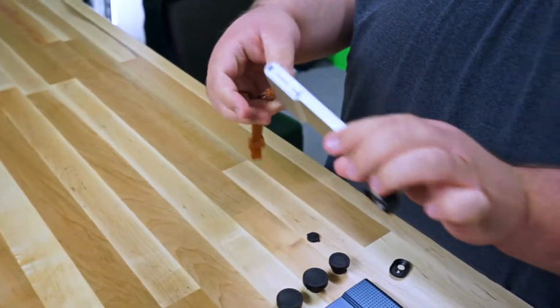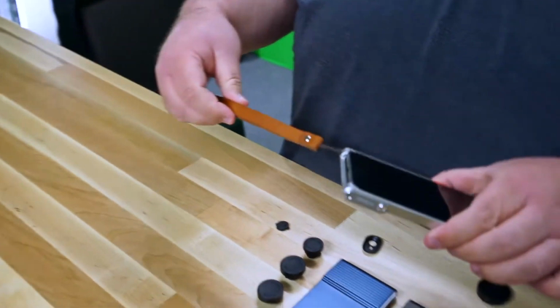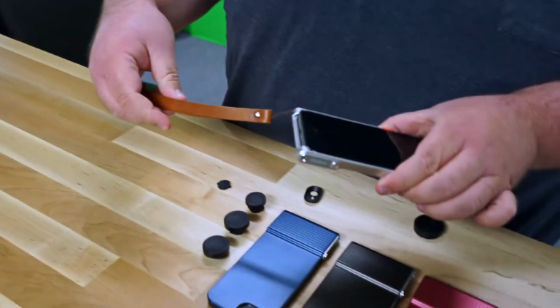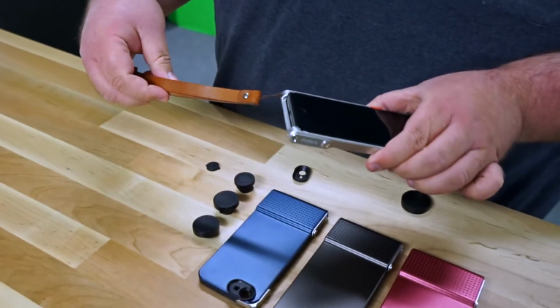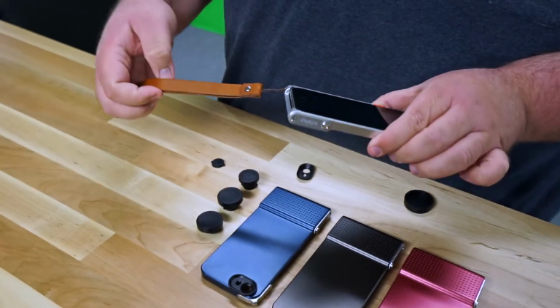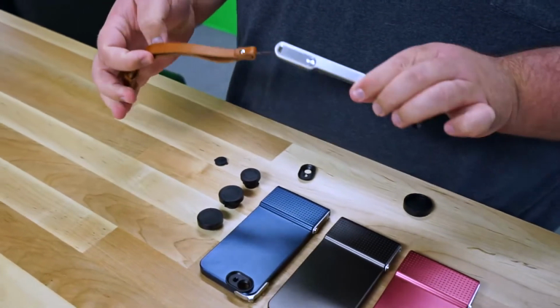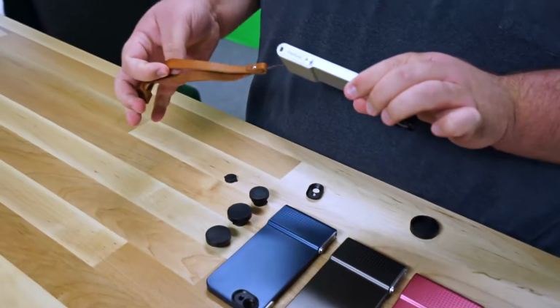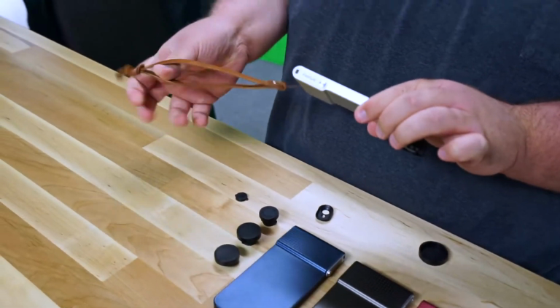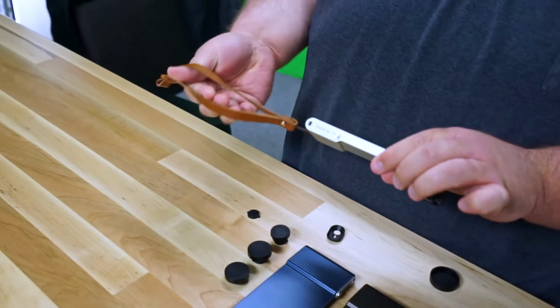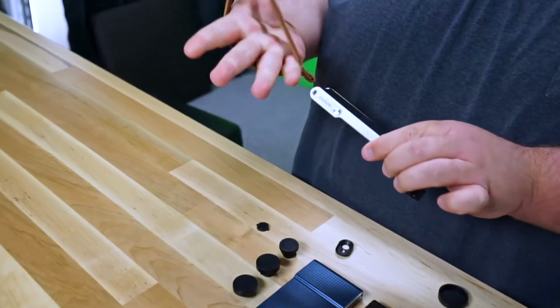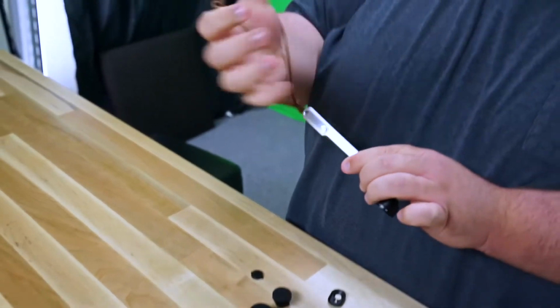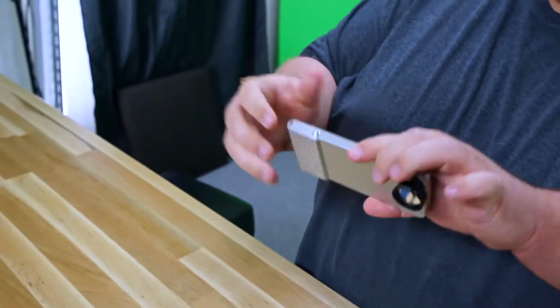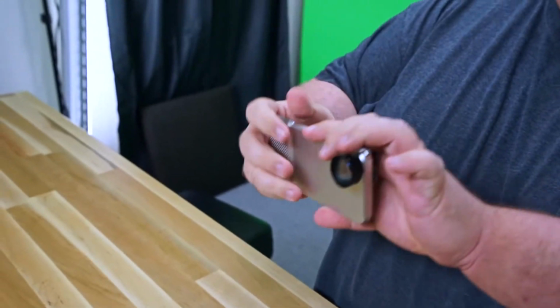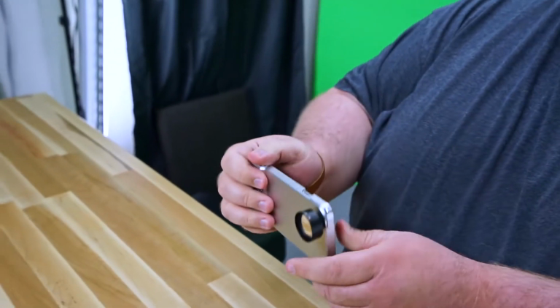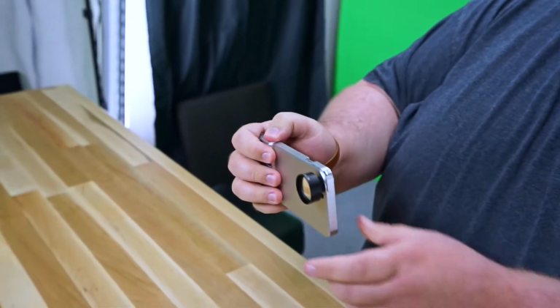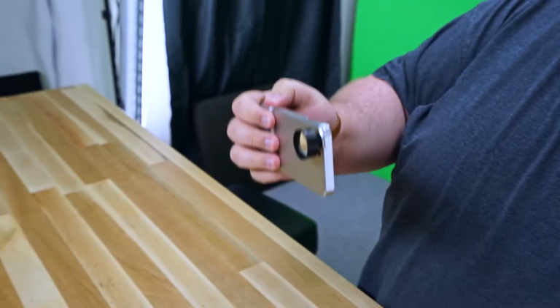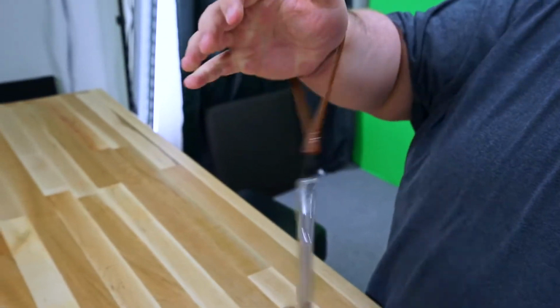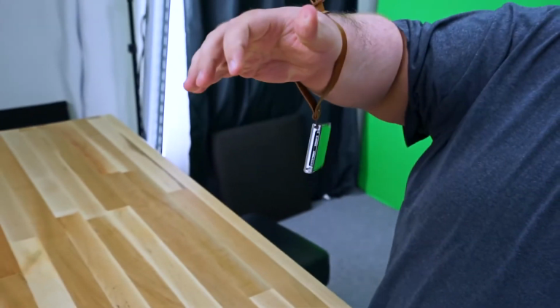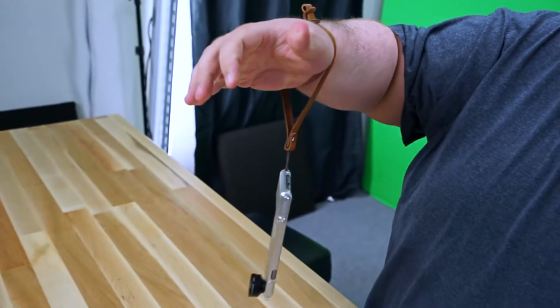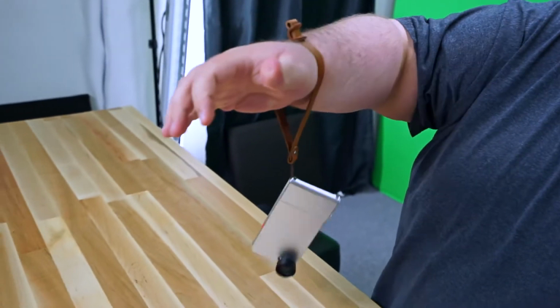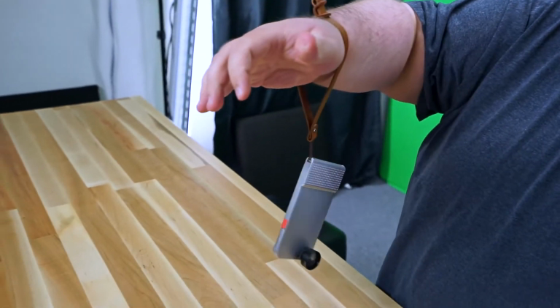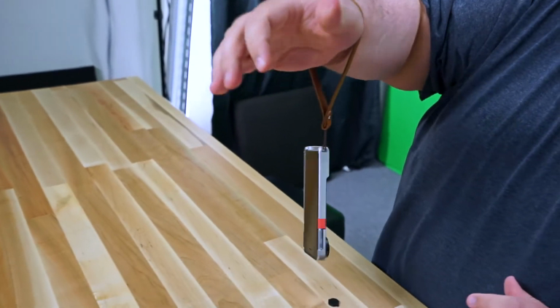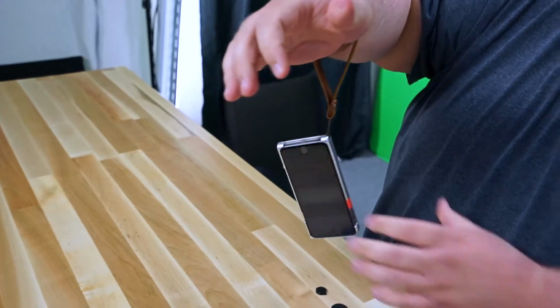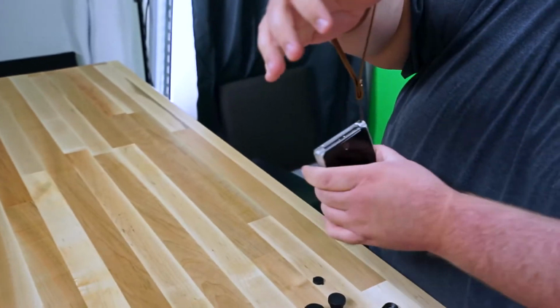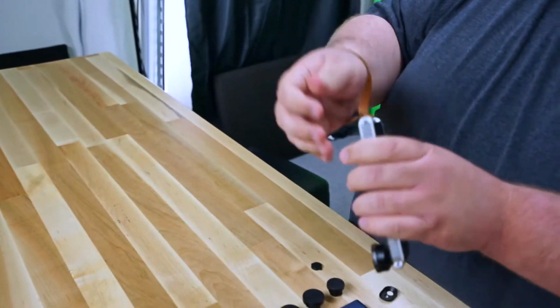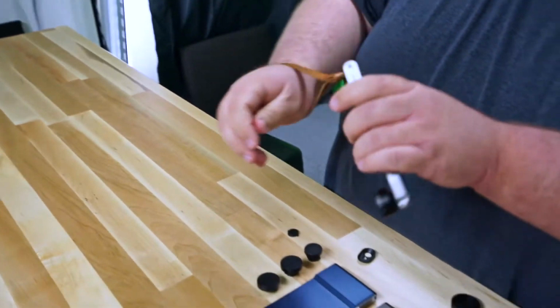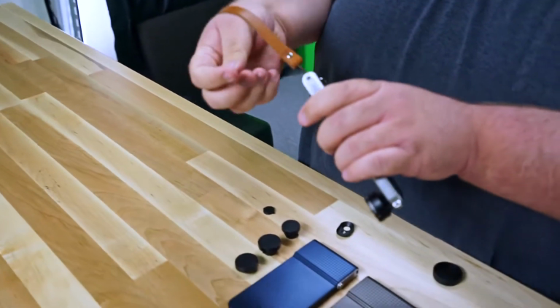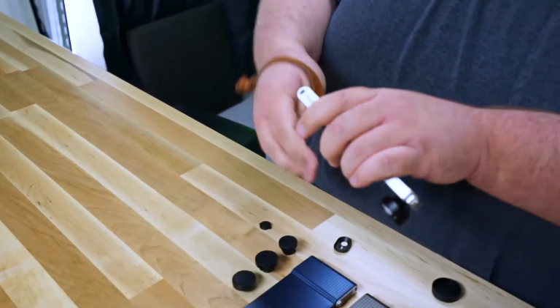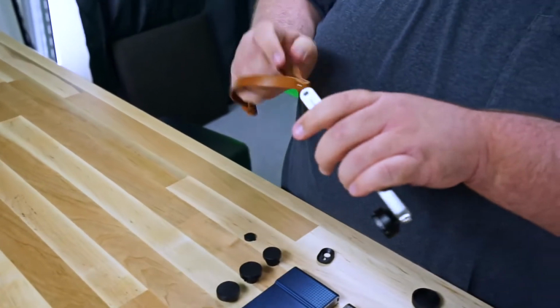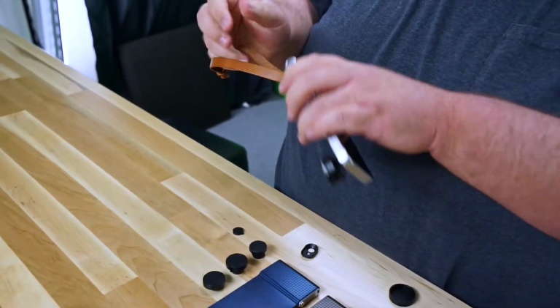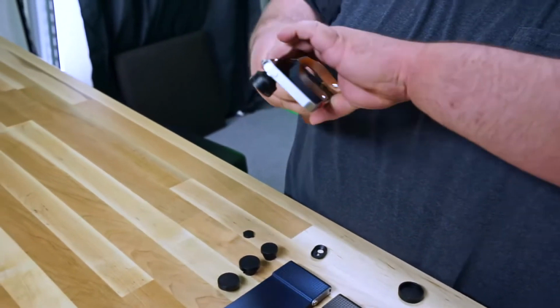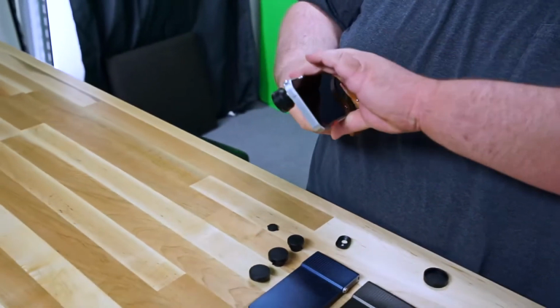There's also a nice leather strap that you can put around your hand, so if you're out taking photos and your phone accidentally slips, it's not going to fall — you've got it right there safe and secure with you.